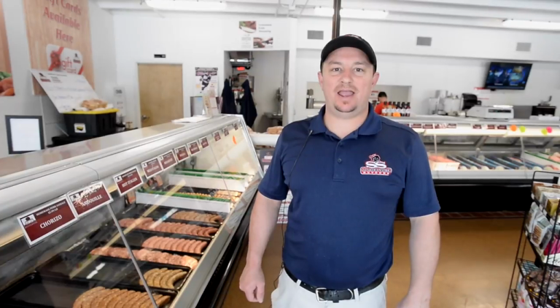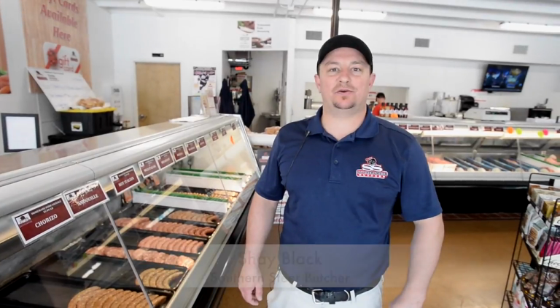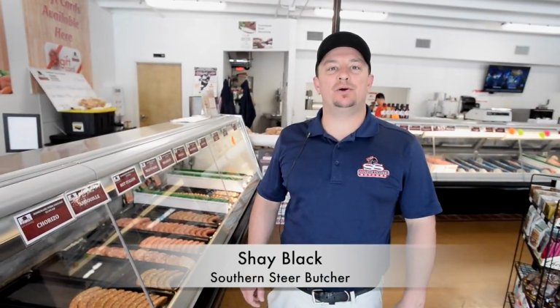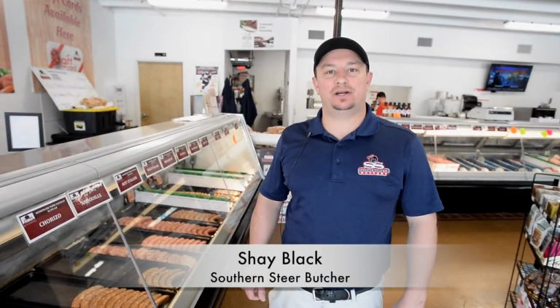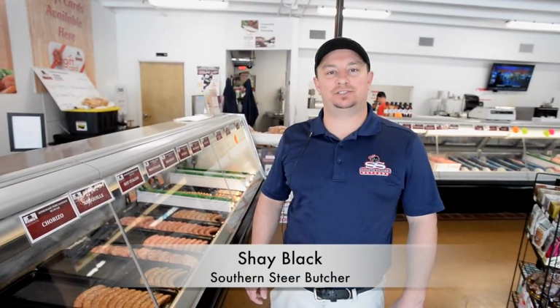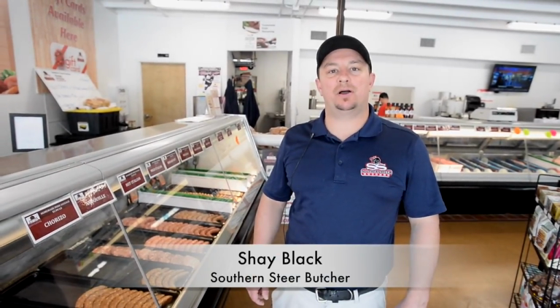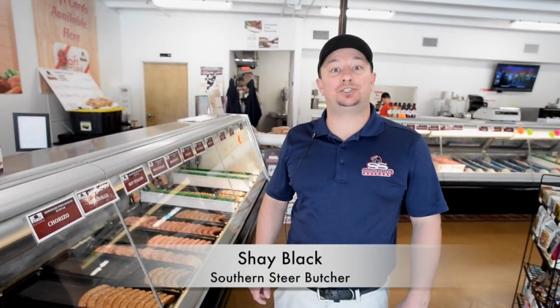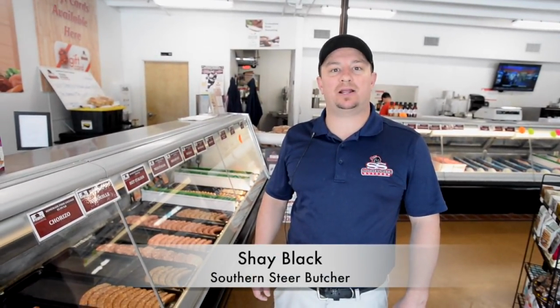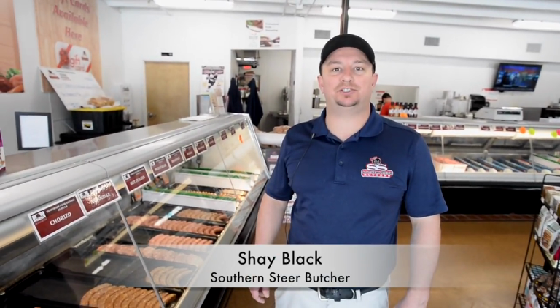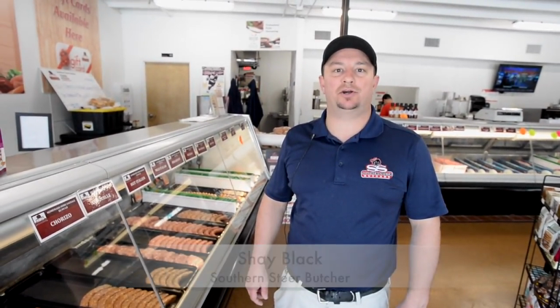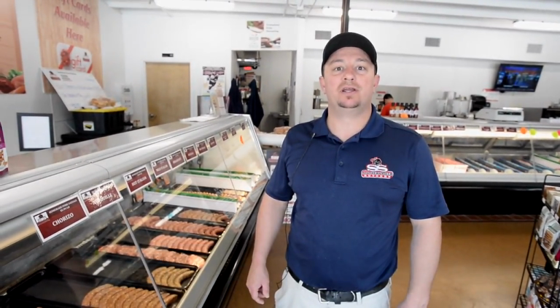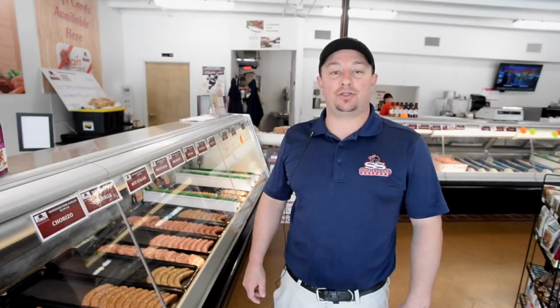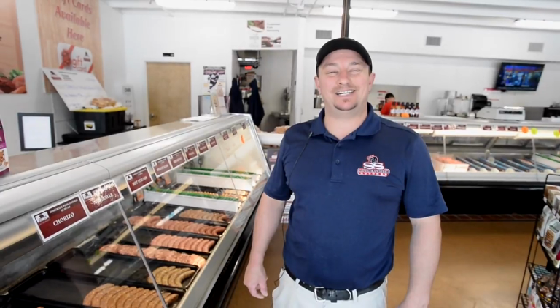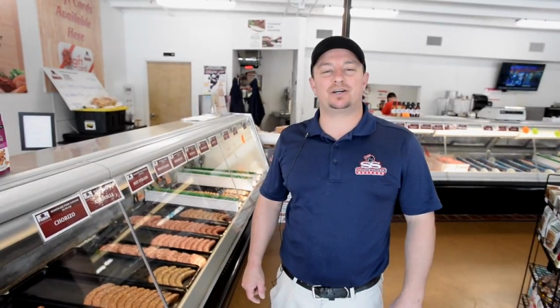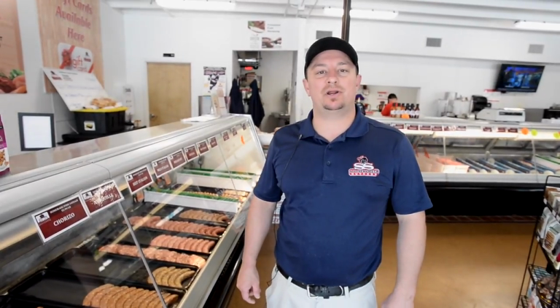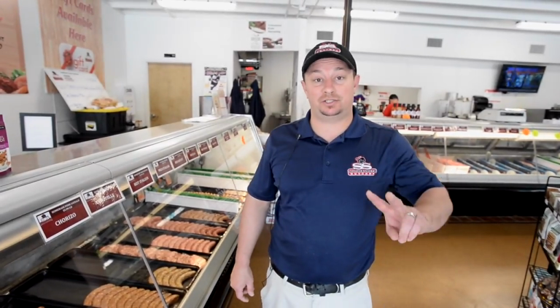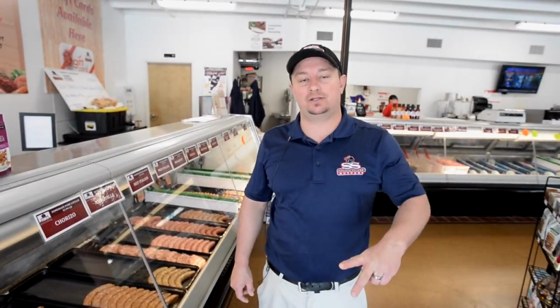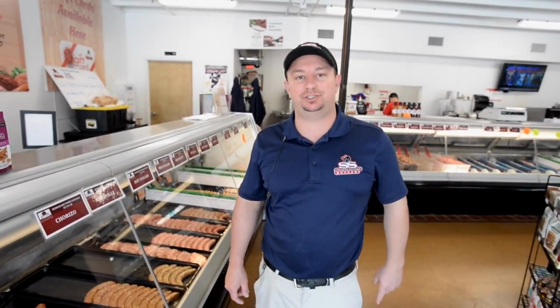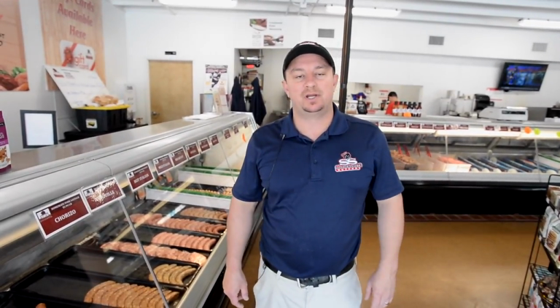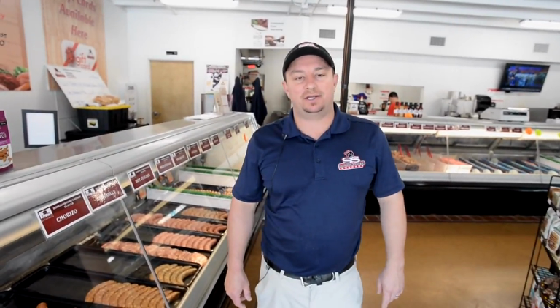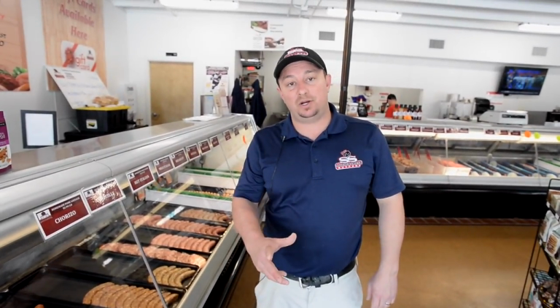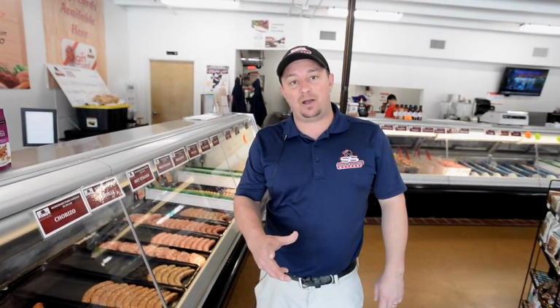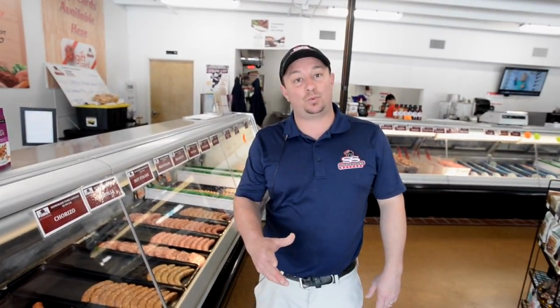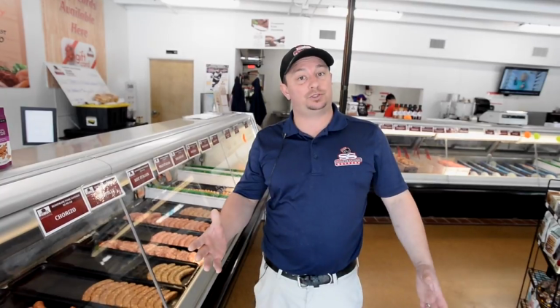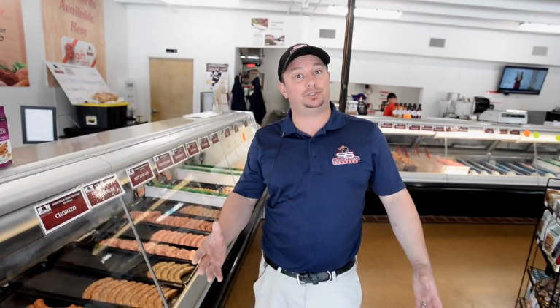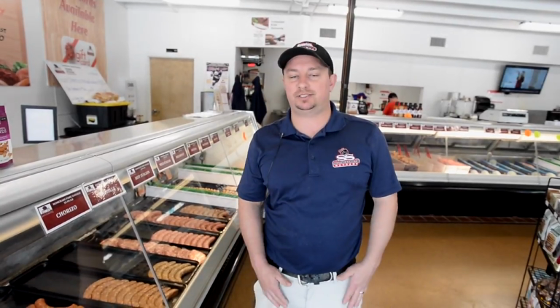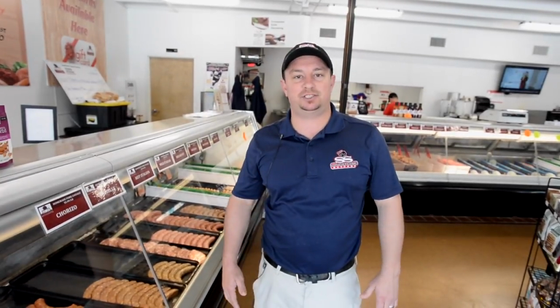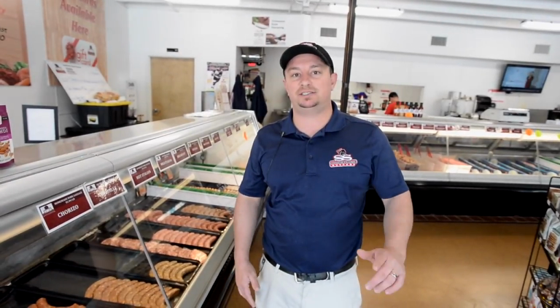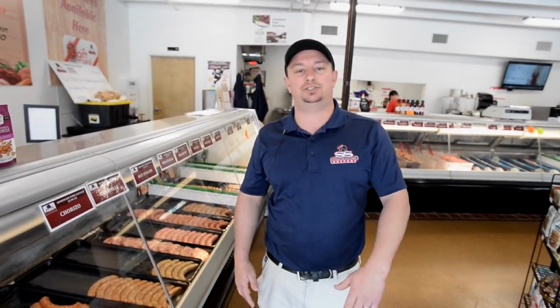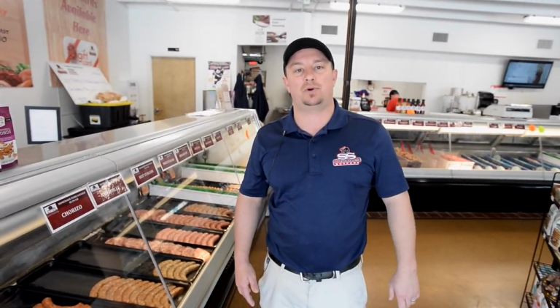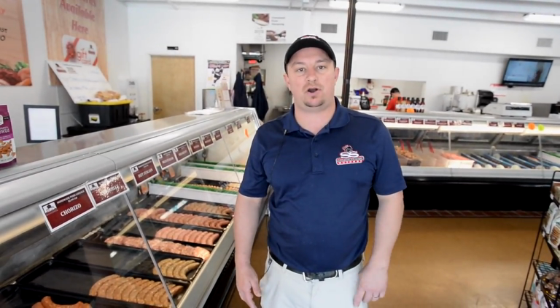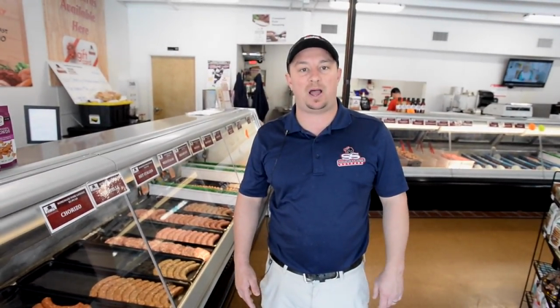Hey, how's everyone doing out there in Sarasota? My name is Shea Black. I'm the managing partner here at Southern Steers Sarasota. This is our second location. Let me tell you a little bit about us. We're a full-service butcher — we'll custom cut you any steaks that you need right here on the spot.